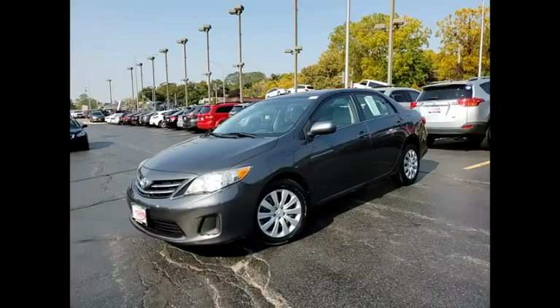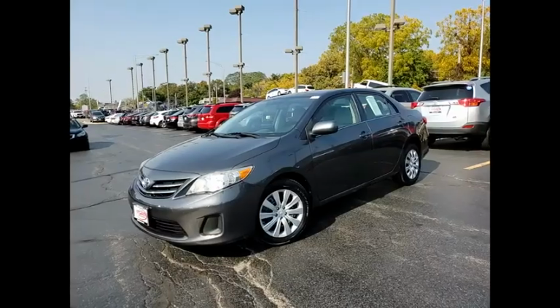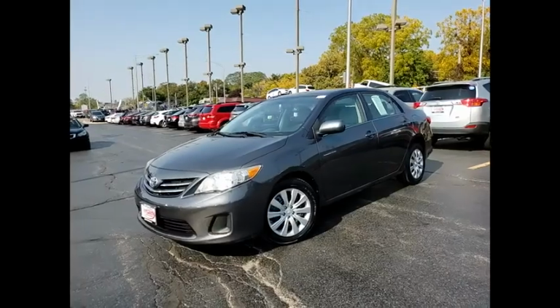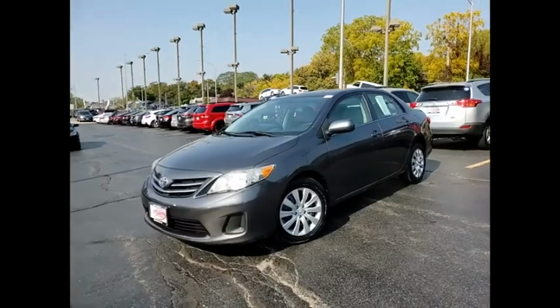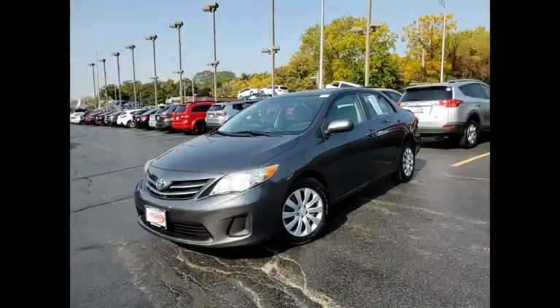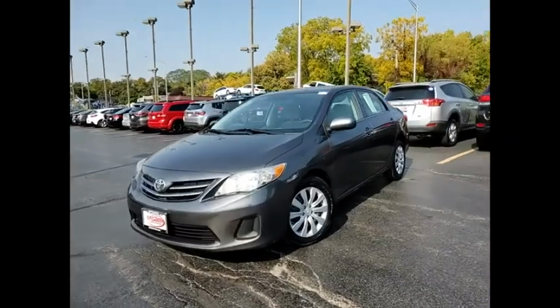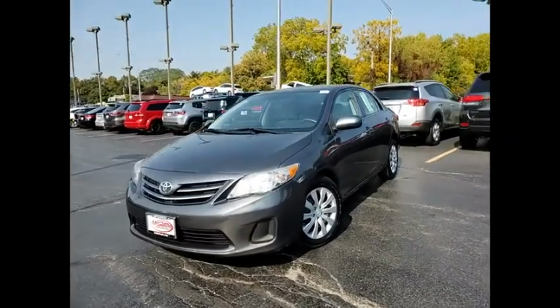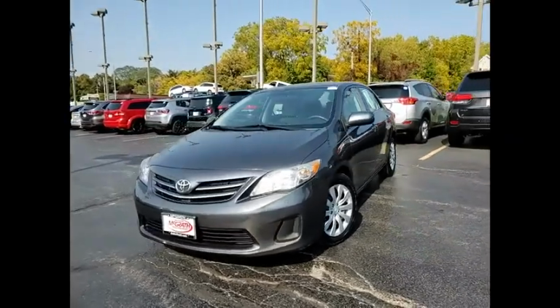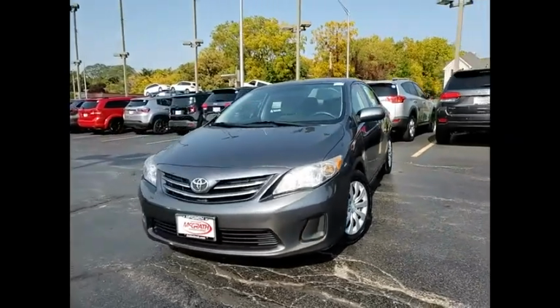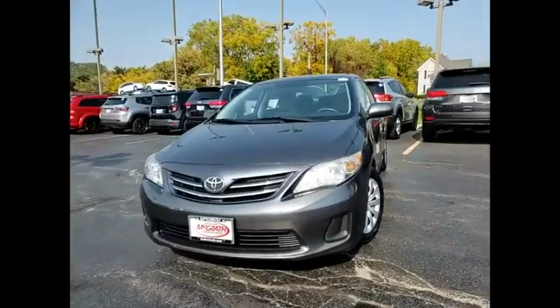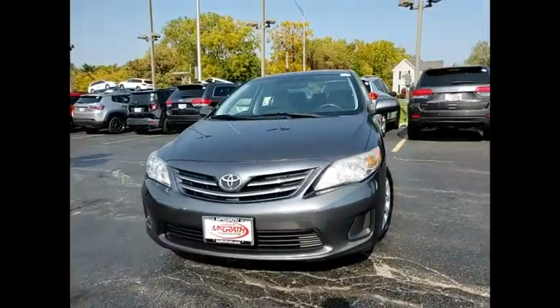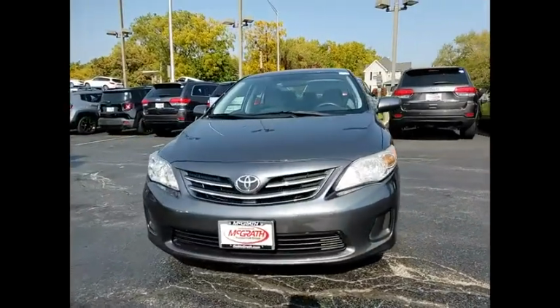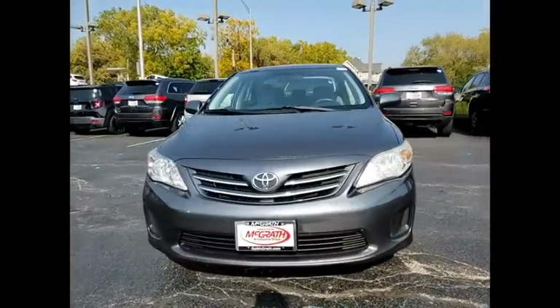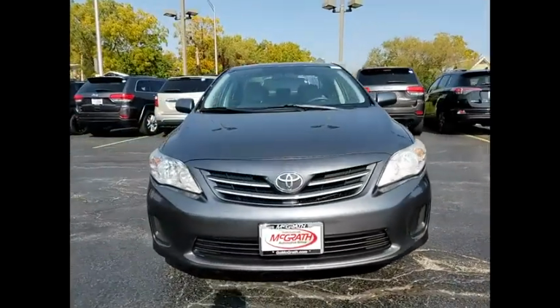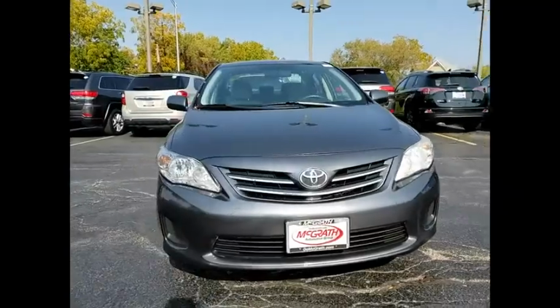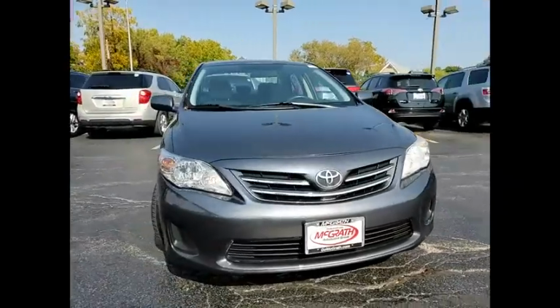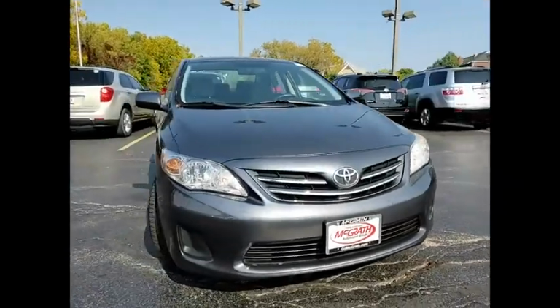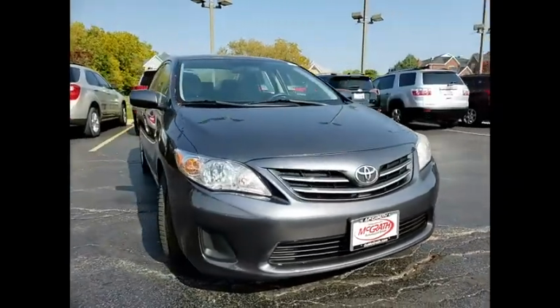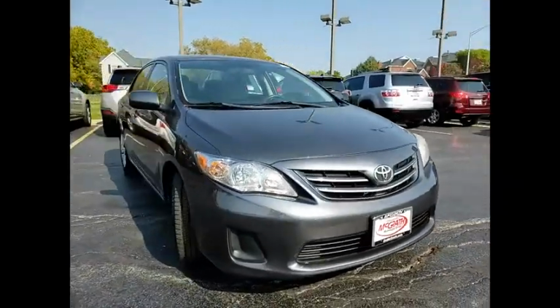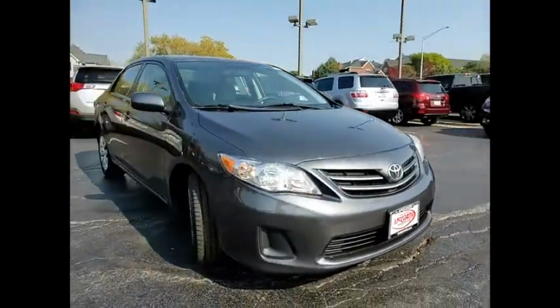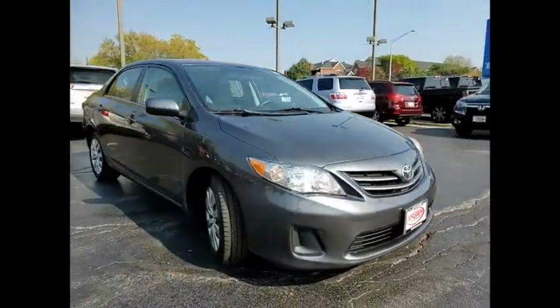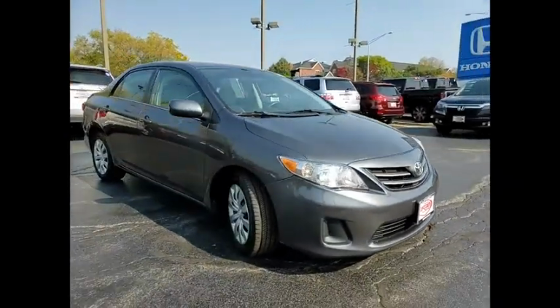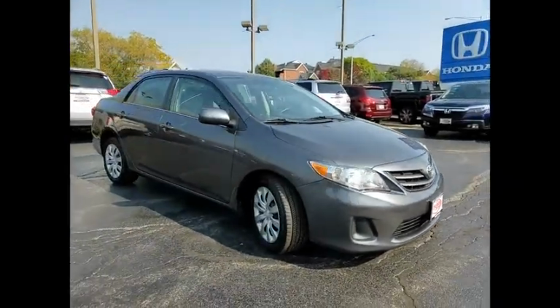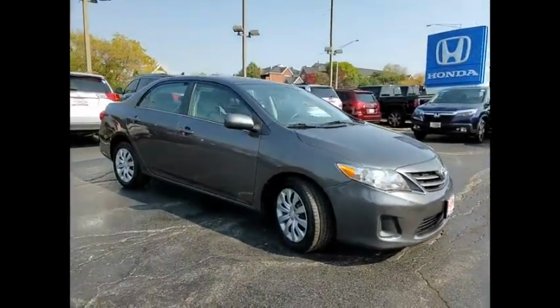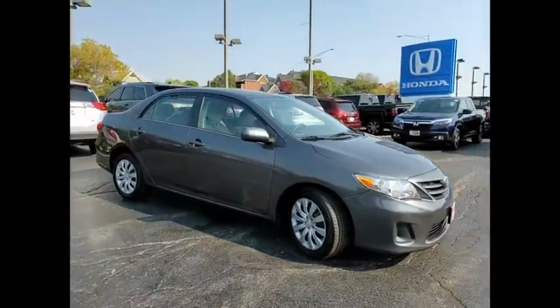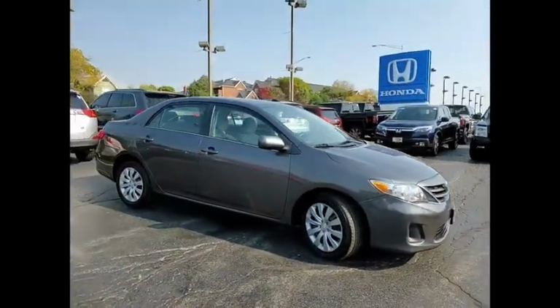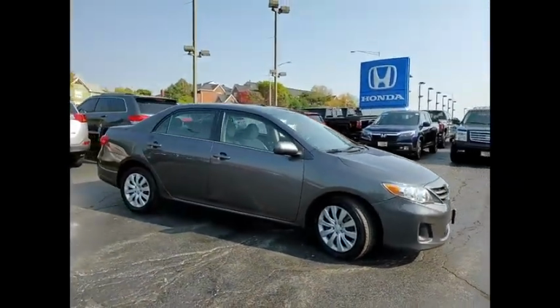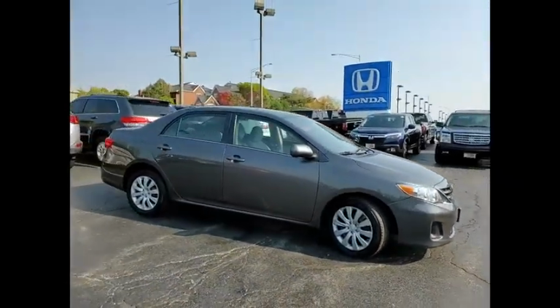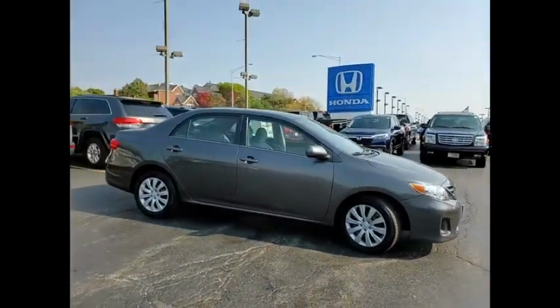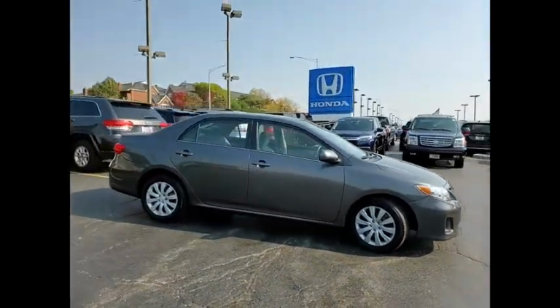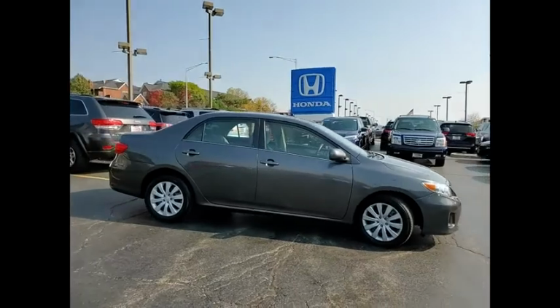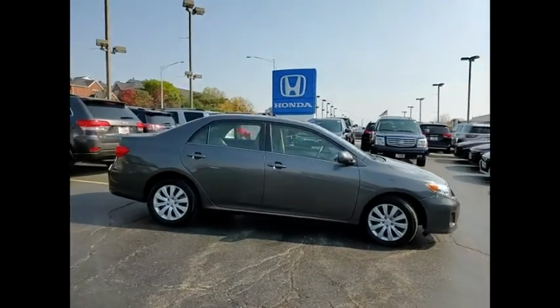Stop by and take a look at the 2013 Corolla. The Corolla is still a great option for those who want dependability, comfort, and value. Here are some of this vehicle's great options.